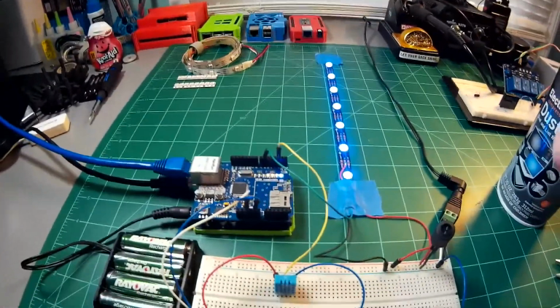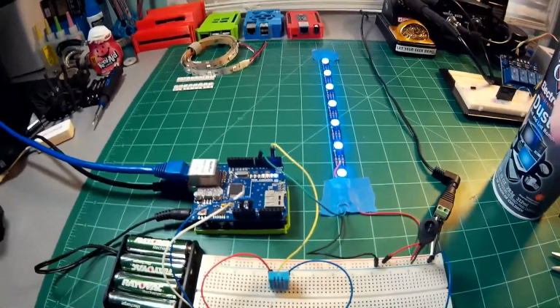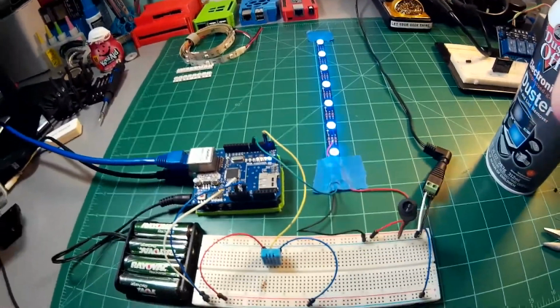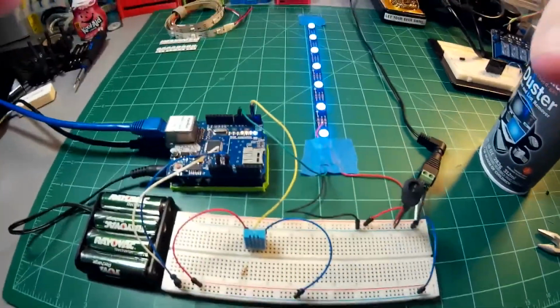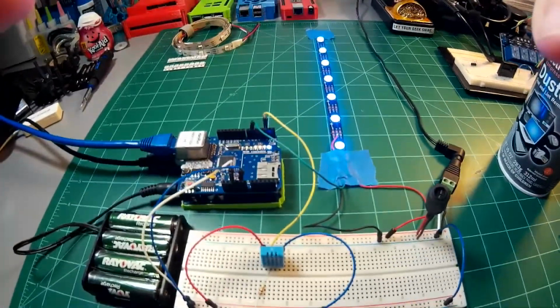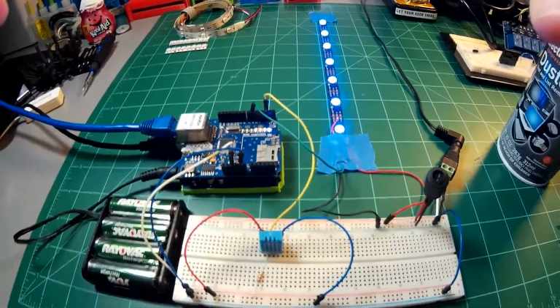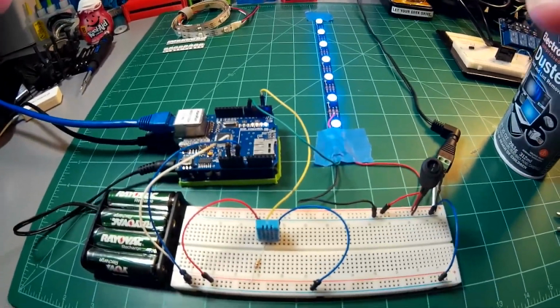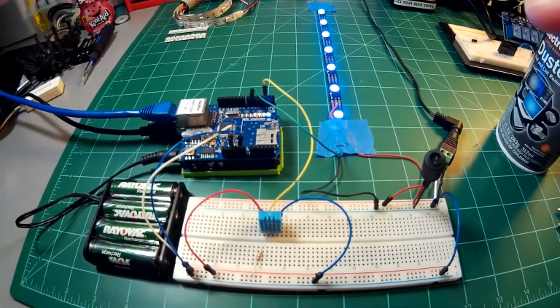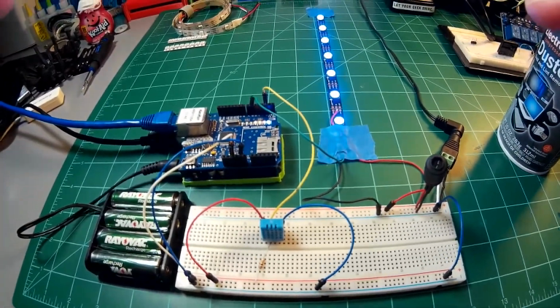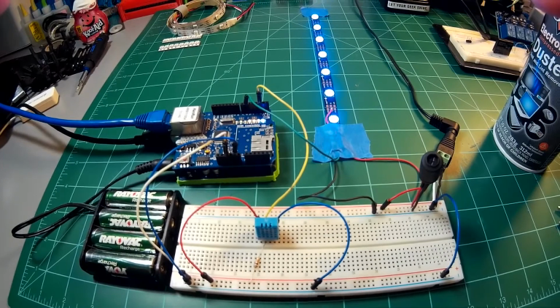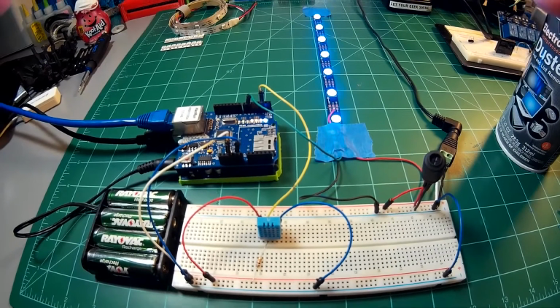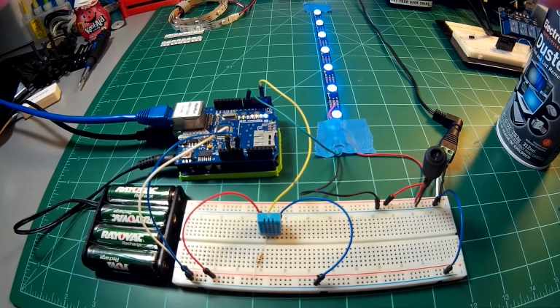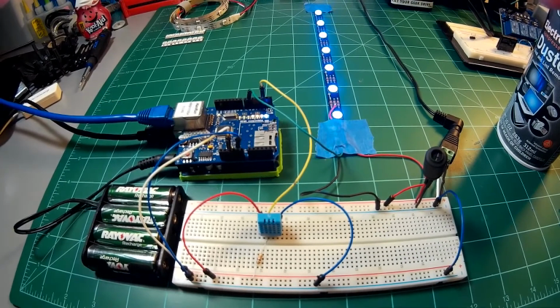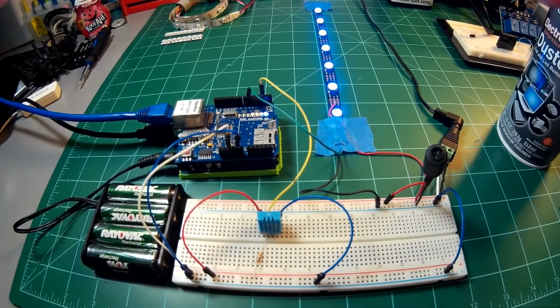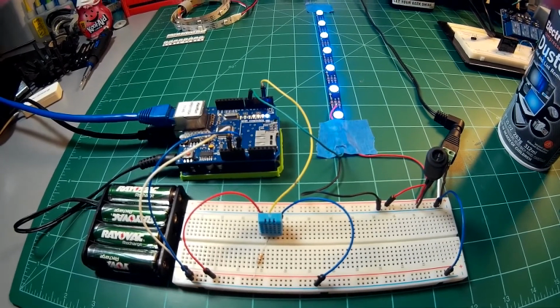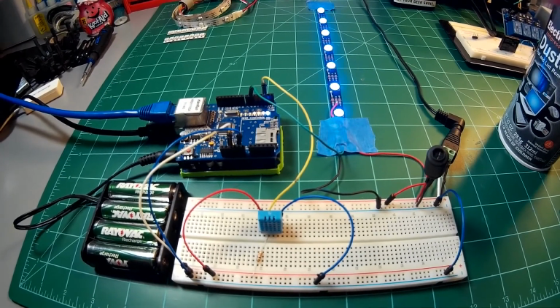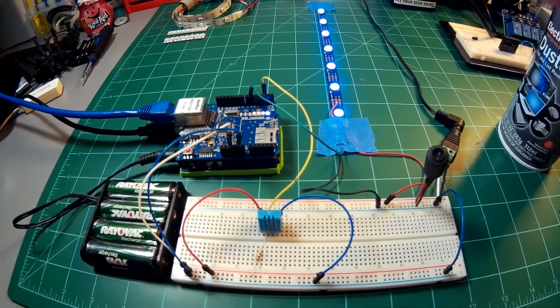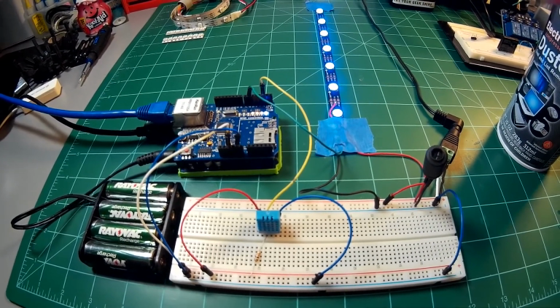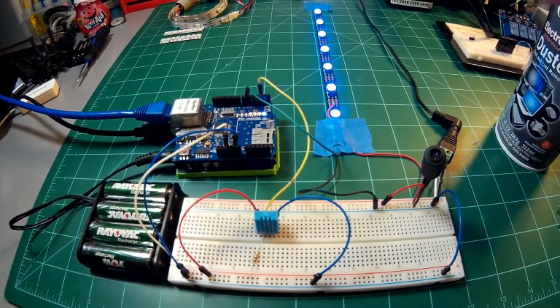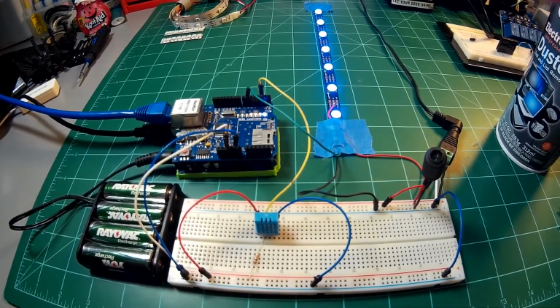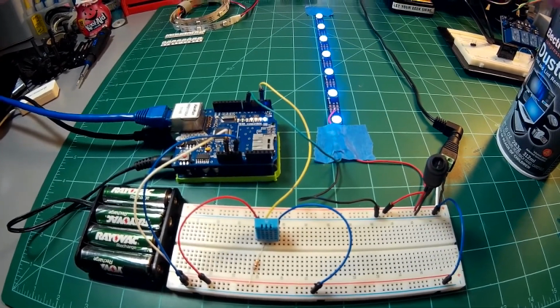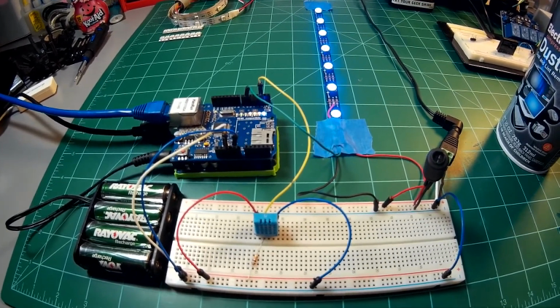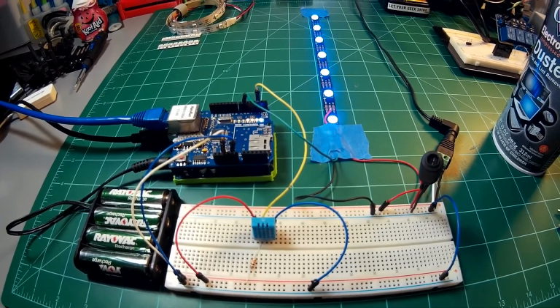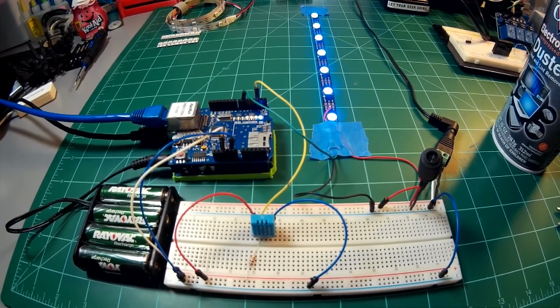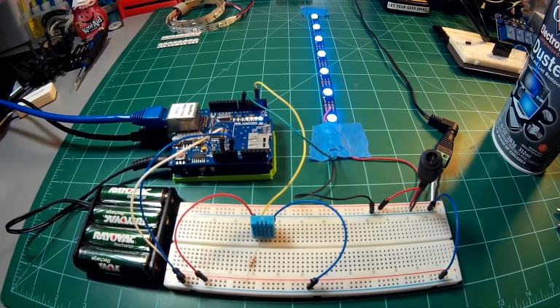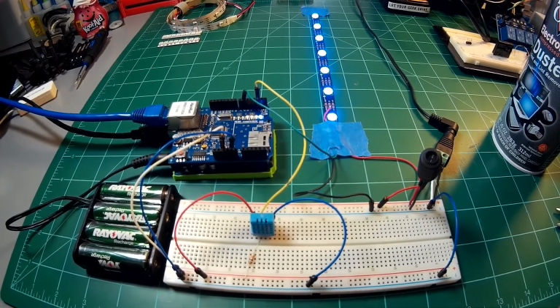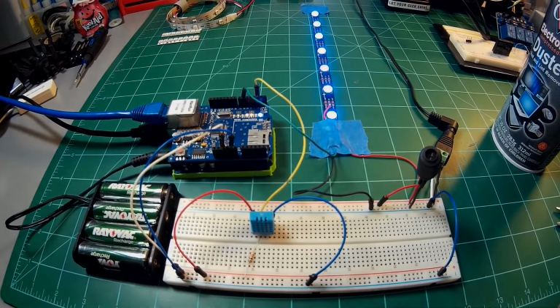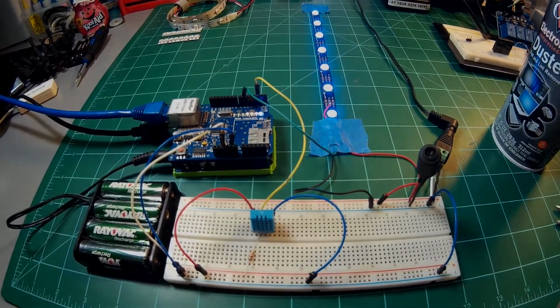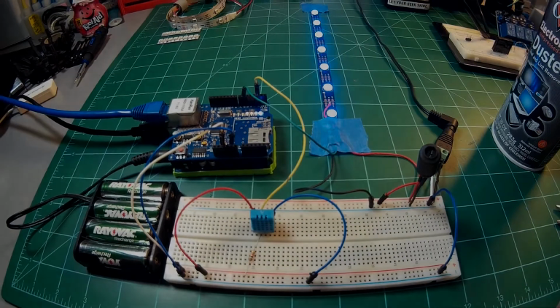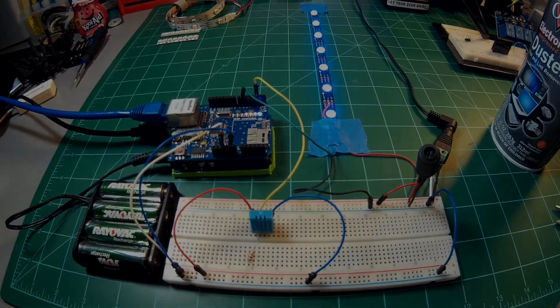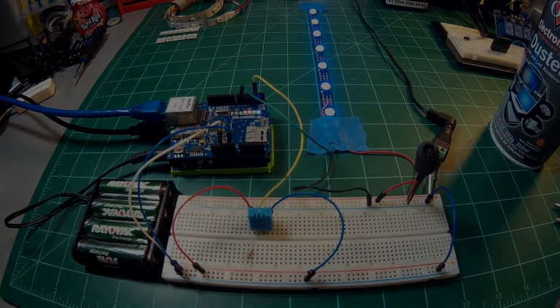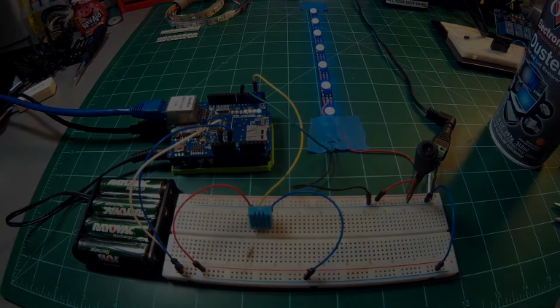Check out the full tutorial on makersworkbench.com, including the schematics and code to make this happen — link below. Thanks for watching!